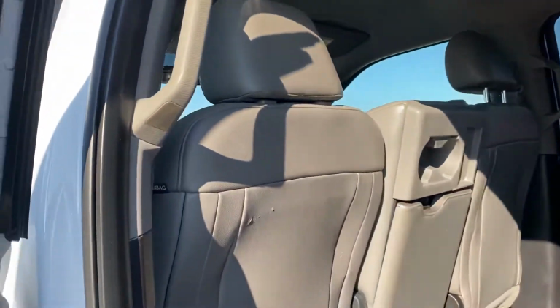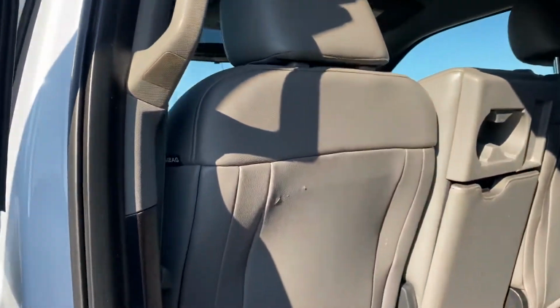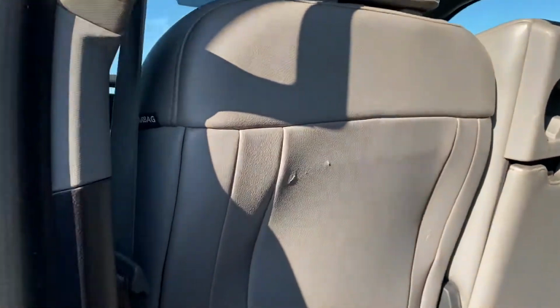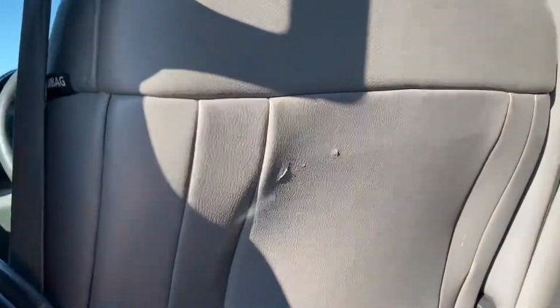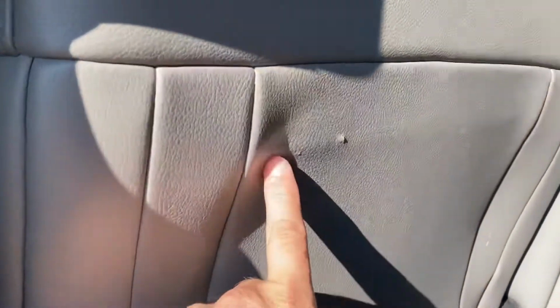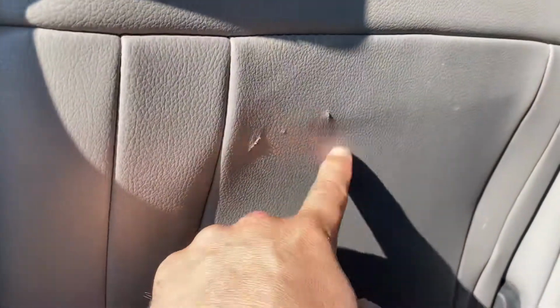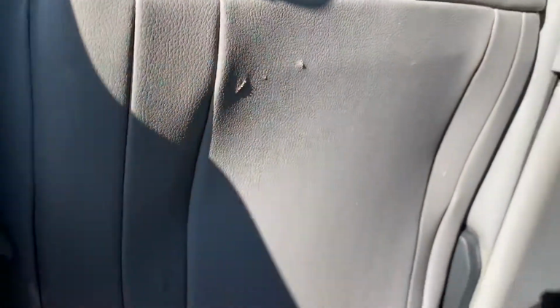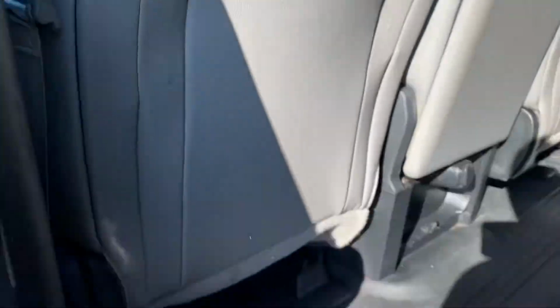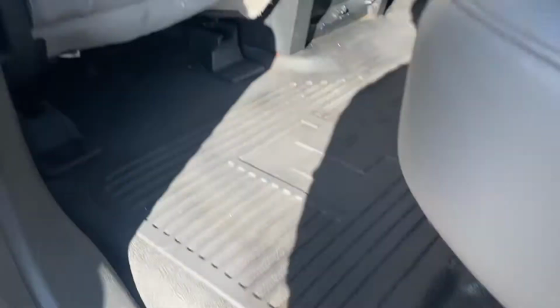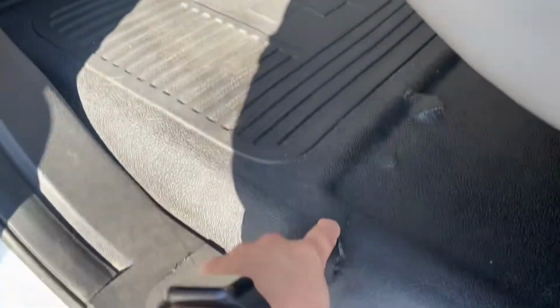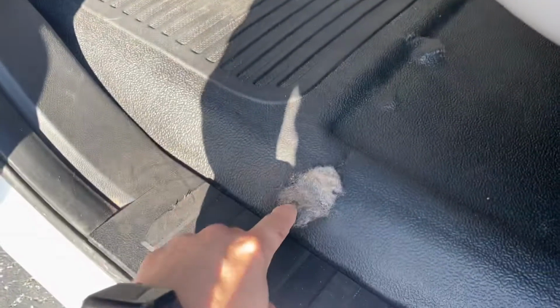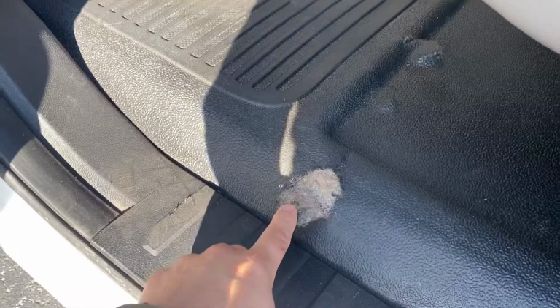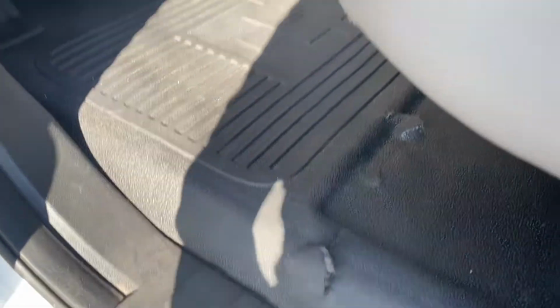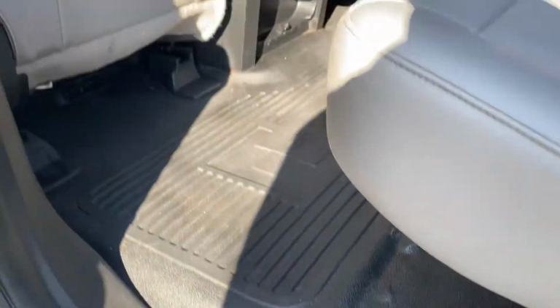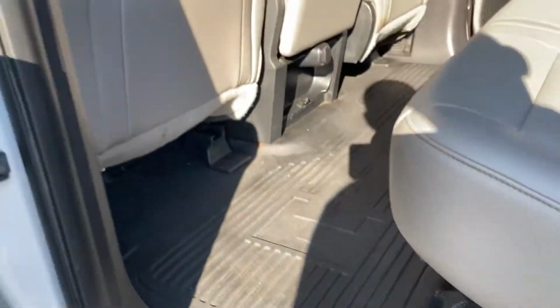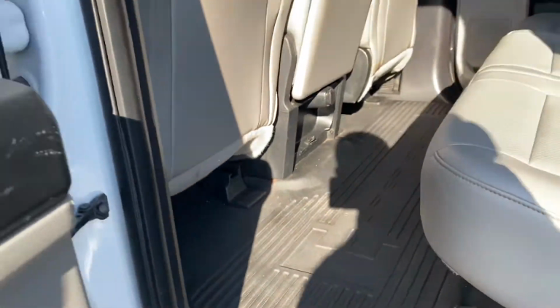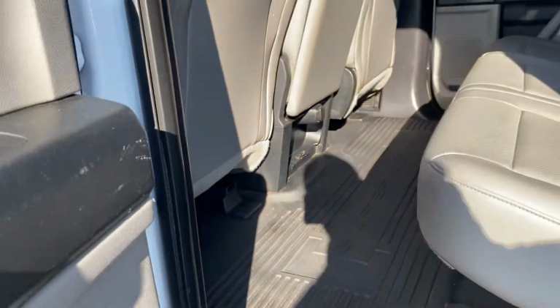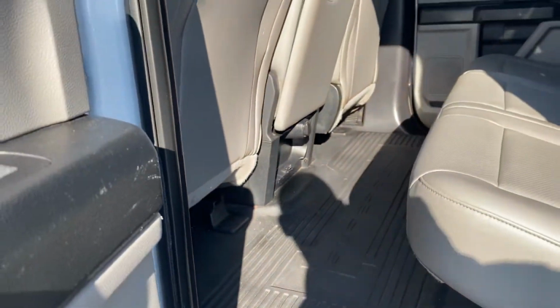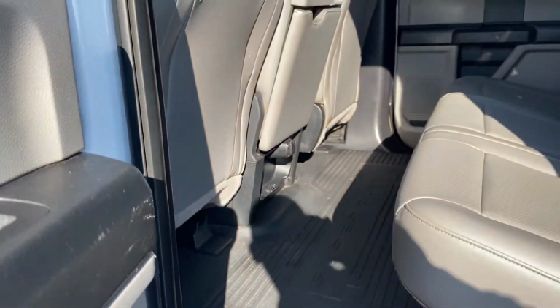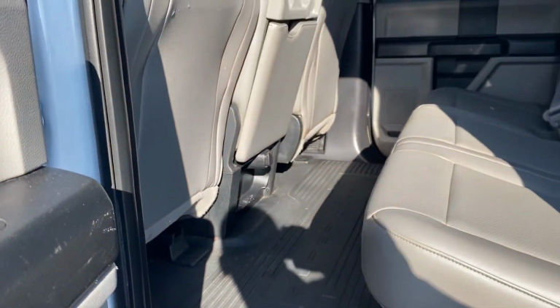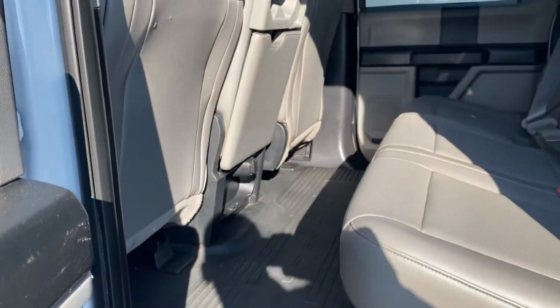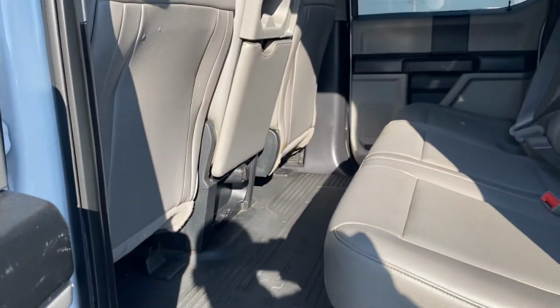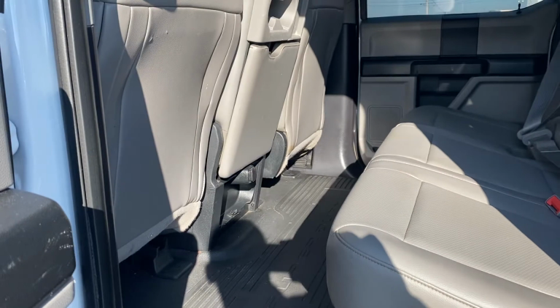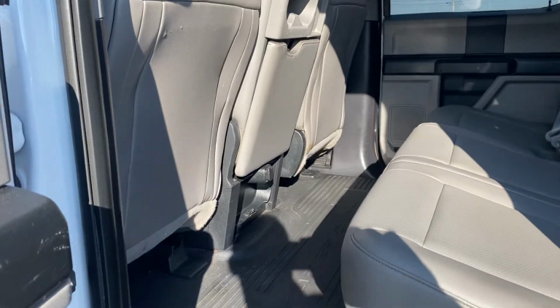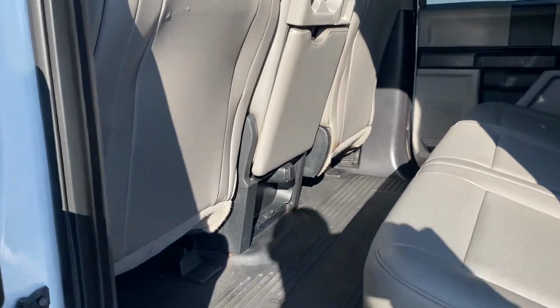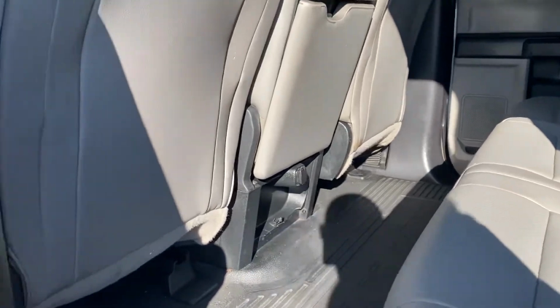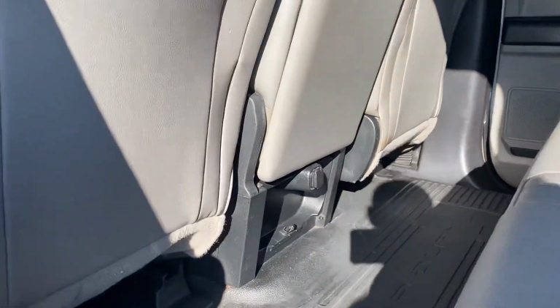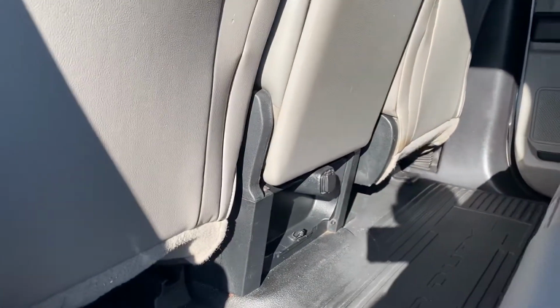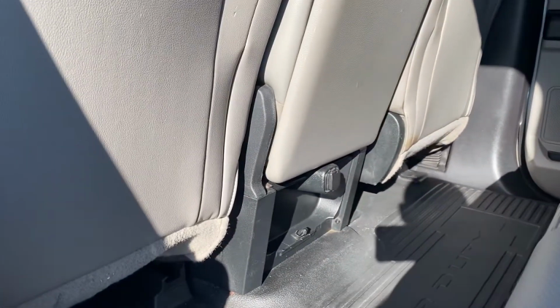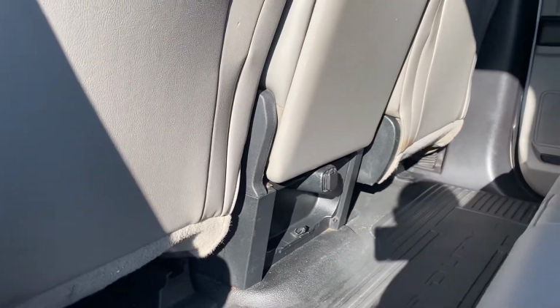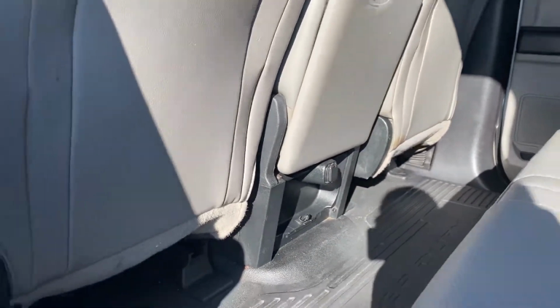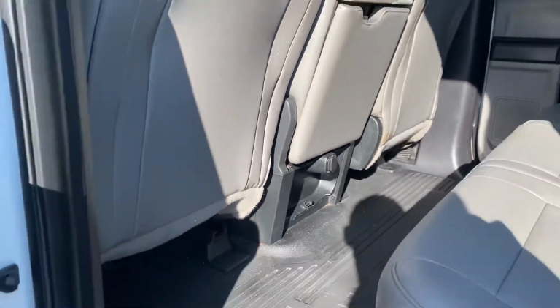There is a little bit of wear in the back seats, and it's missing the cup holder in the center.